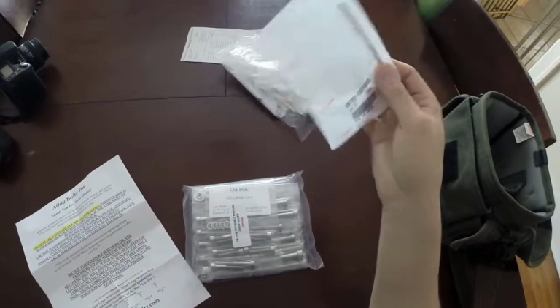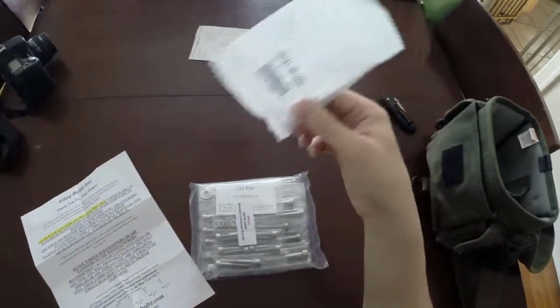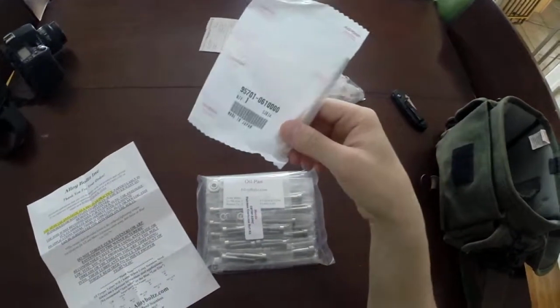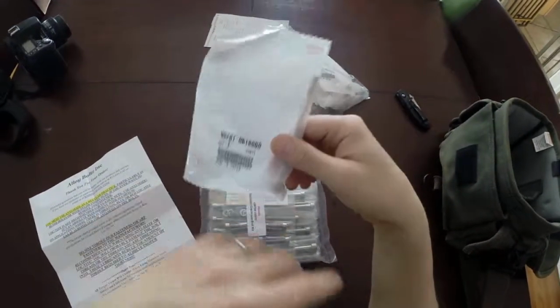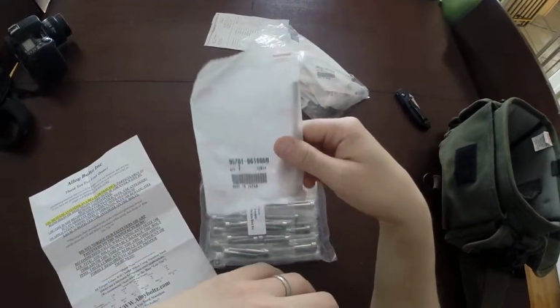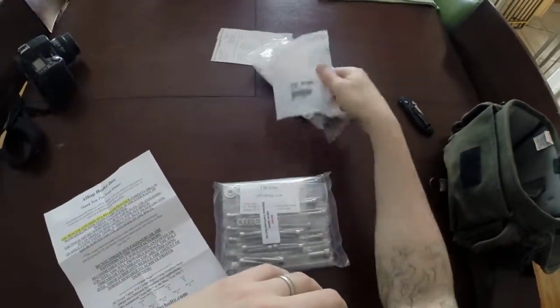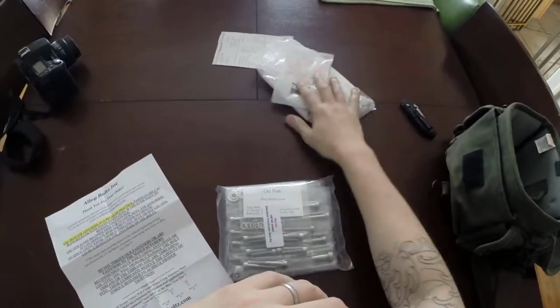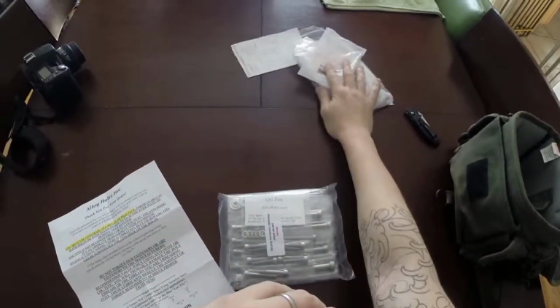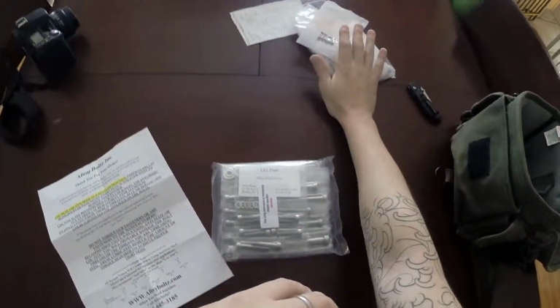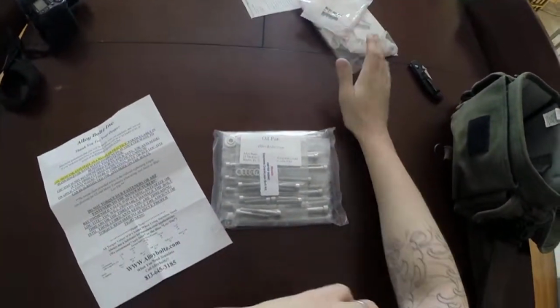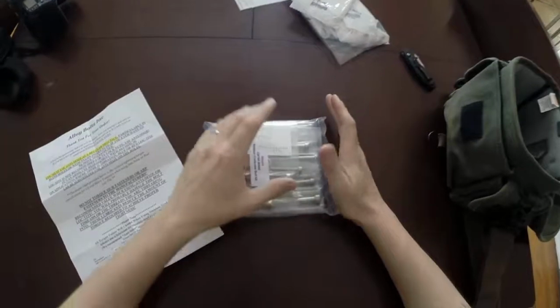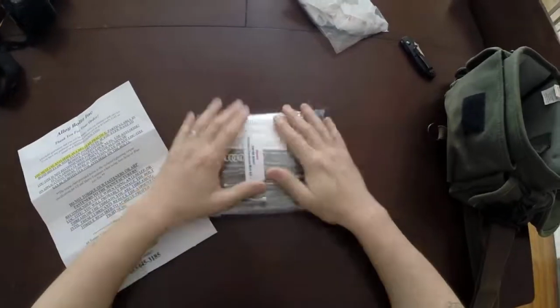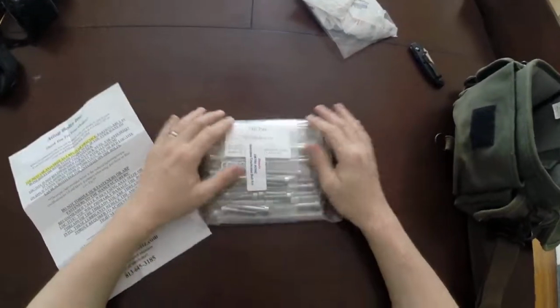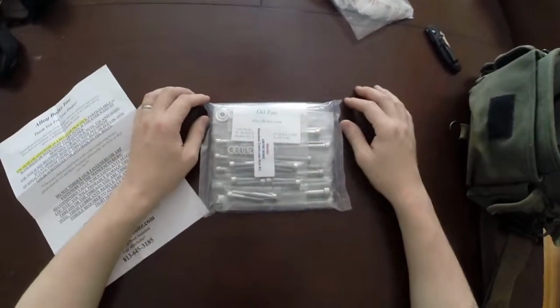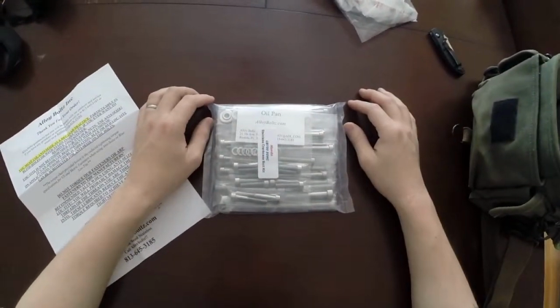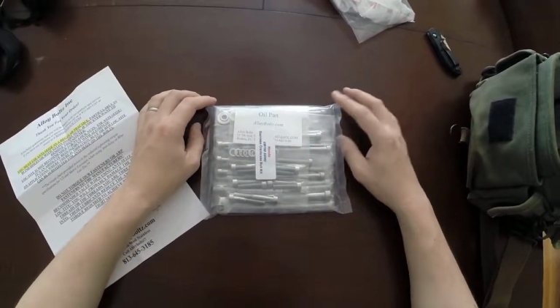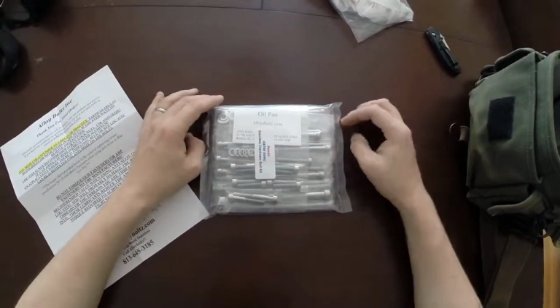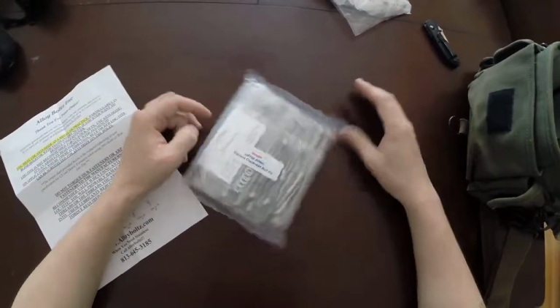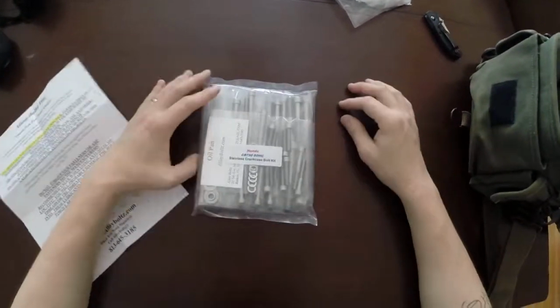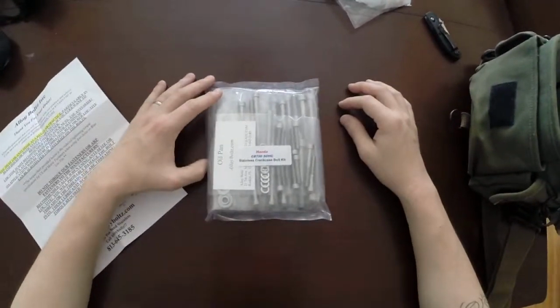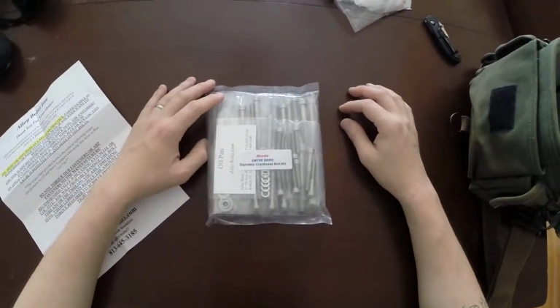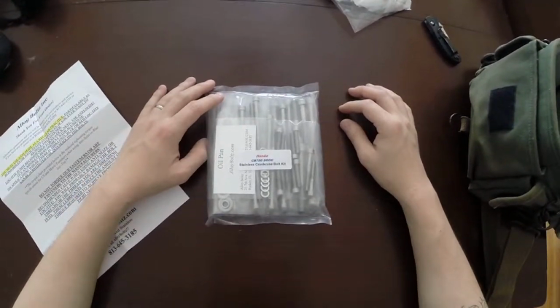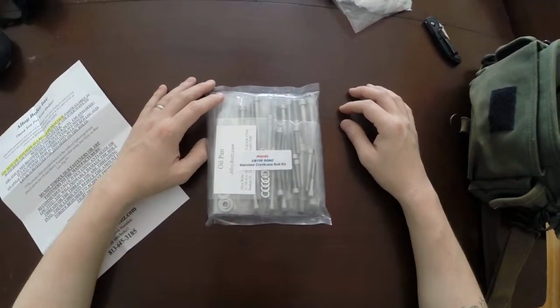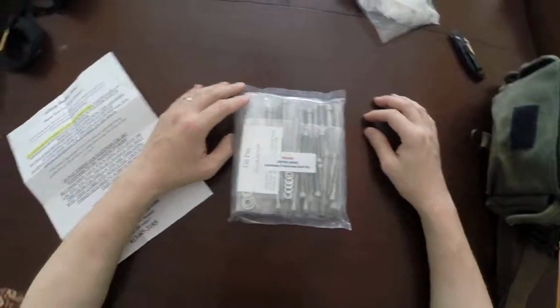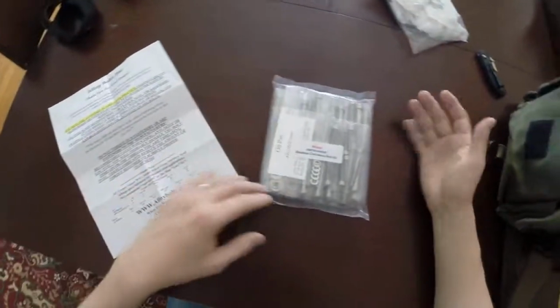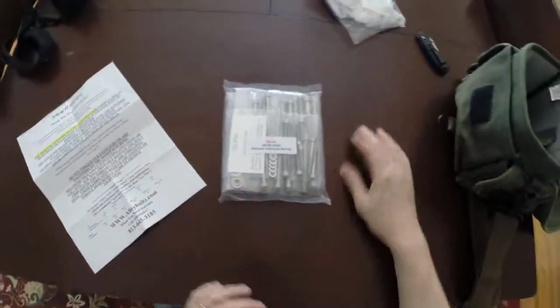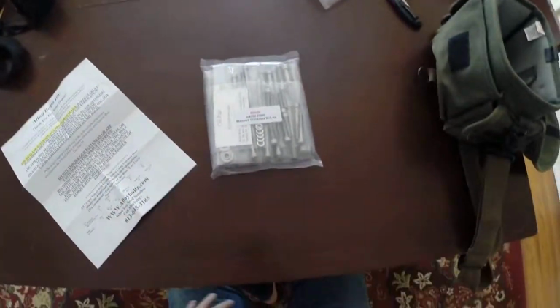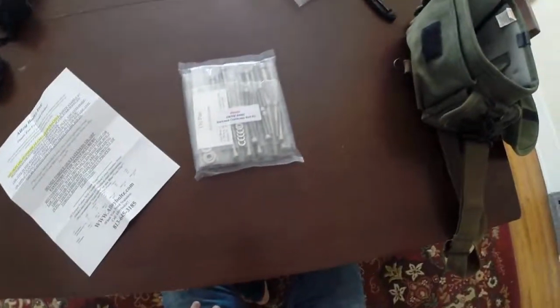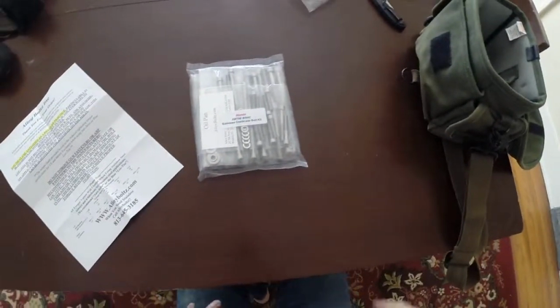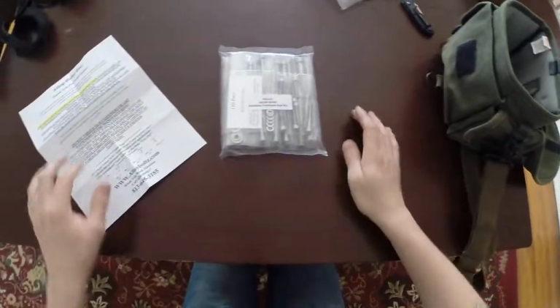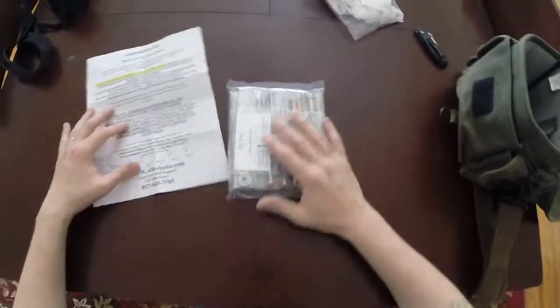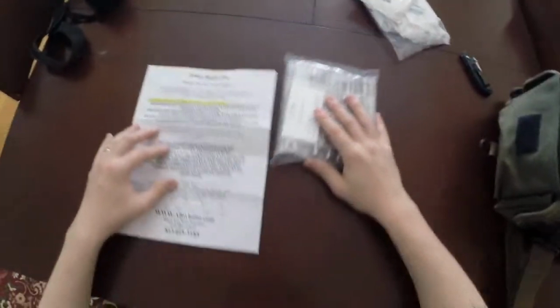So I did order new bolts and I'm gonna replace all these. But as kind of insurance, what I'm thinking about doing is utilizing this bolt kit that I got from Alloy Bolts, which is why we're talking today.